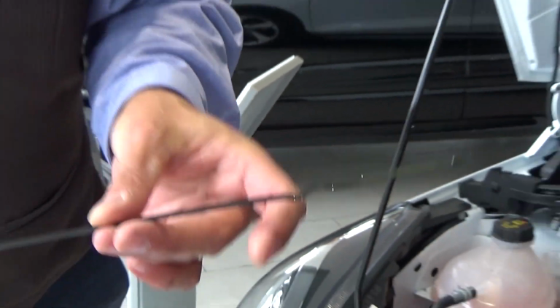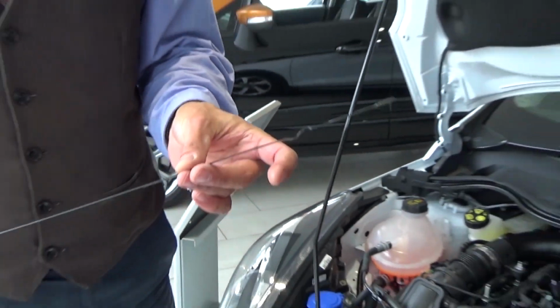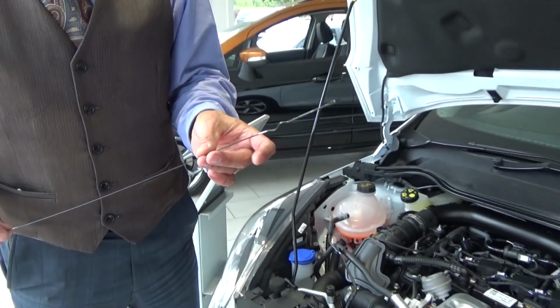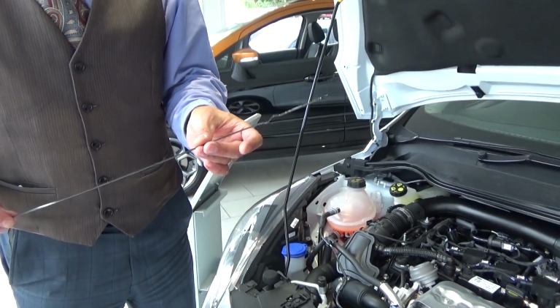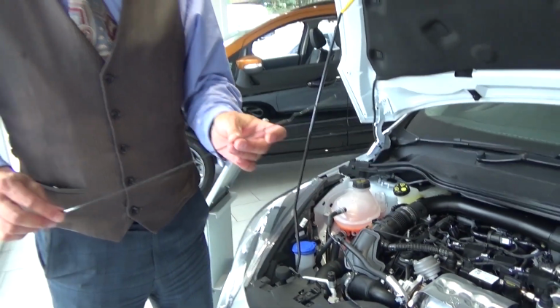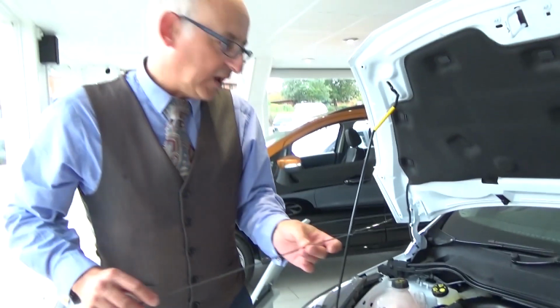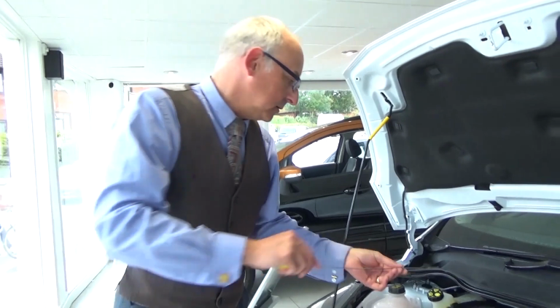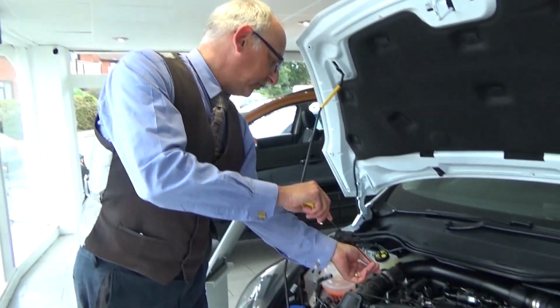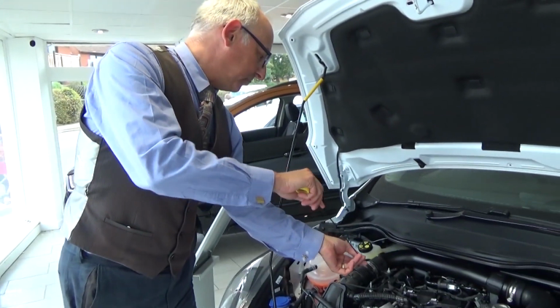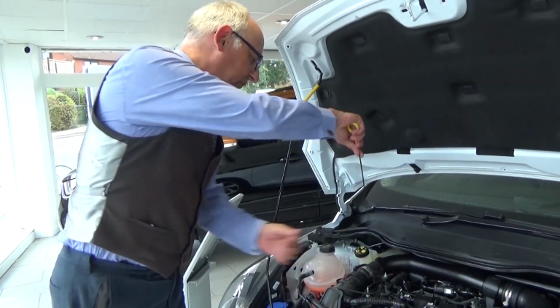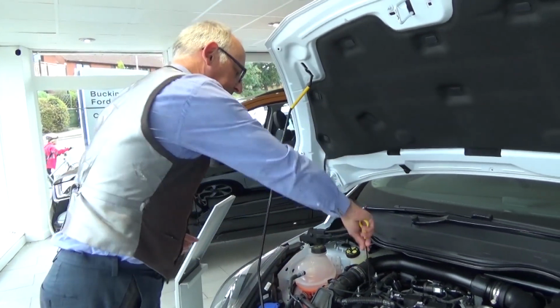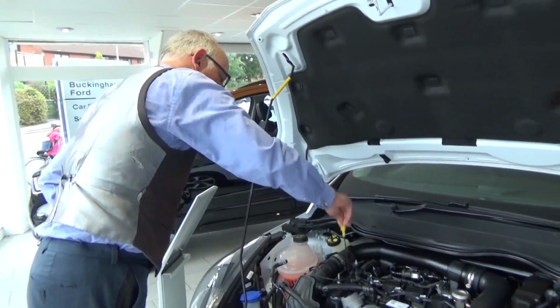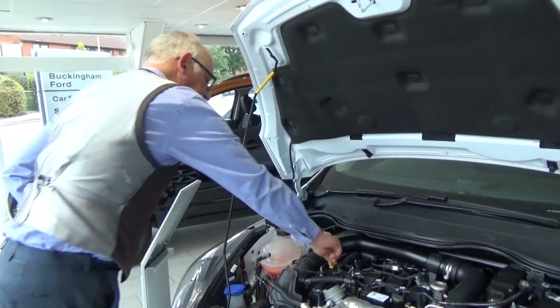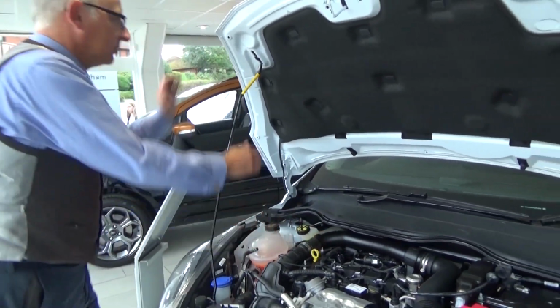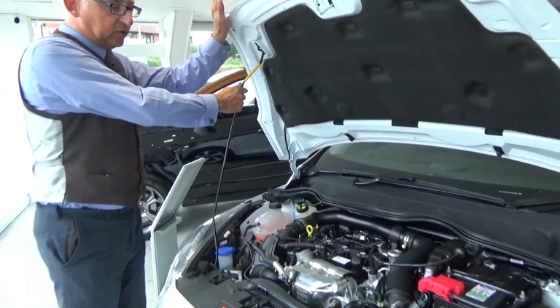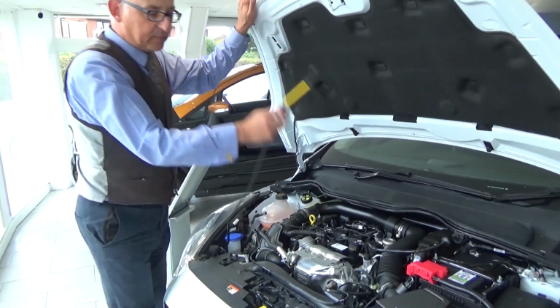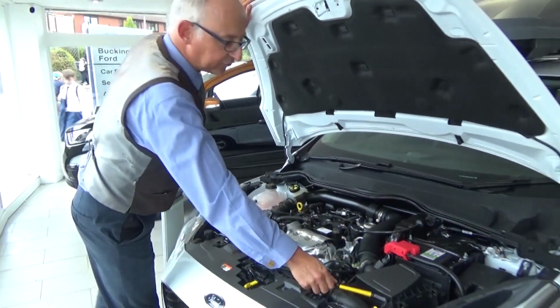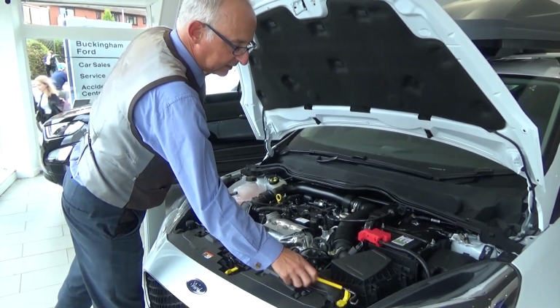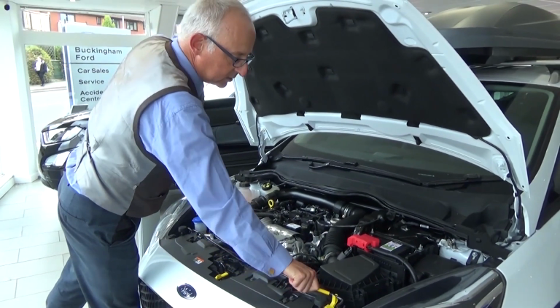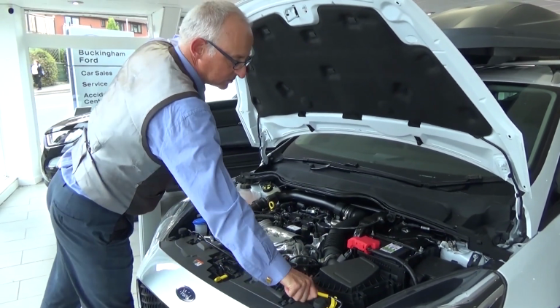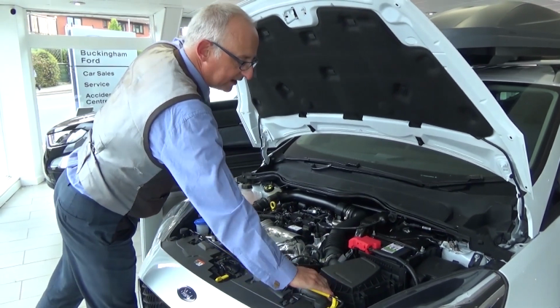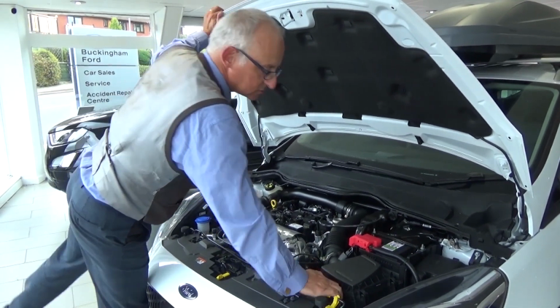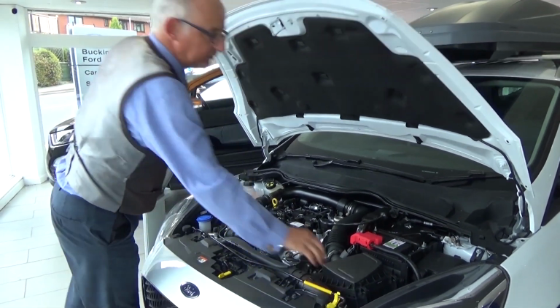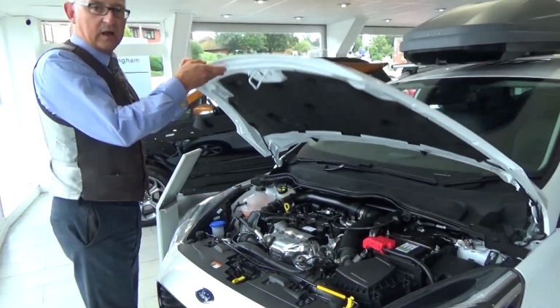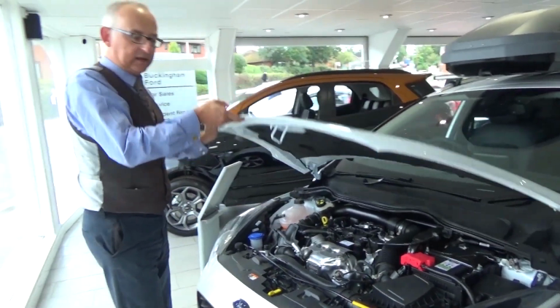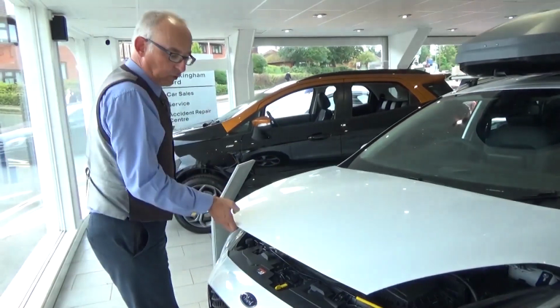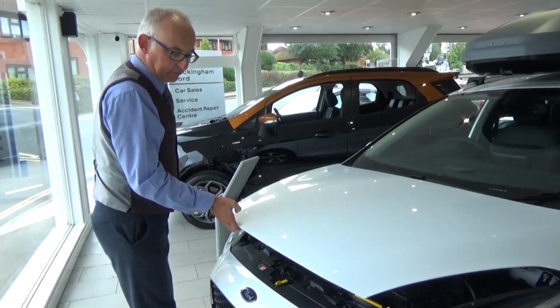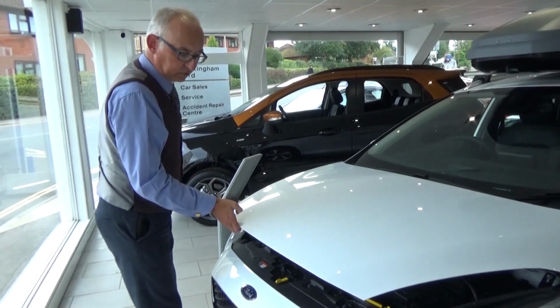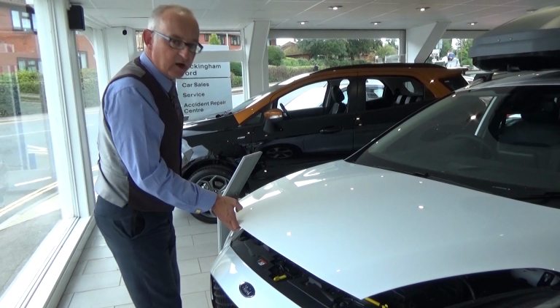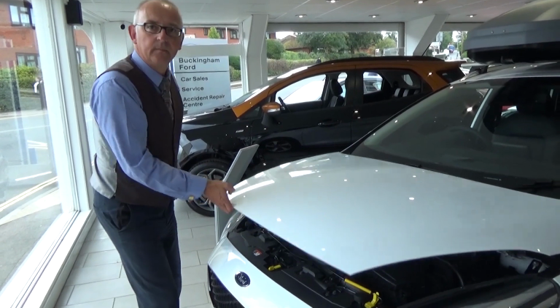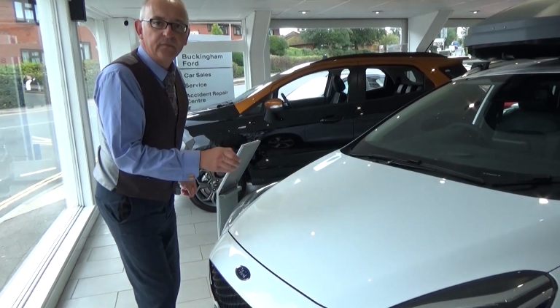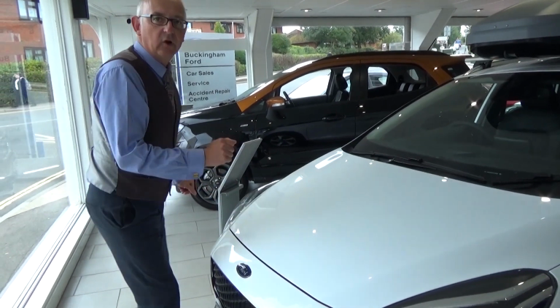It's always best to wipe that with a rag before you check. That simply goes back into the hole like that. Put the rod back in its little clip. Always when you shut the car bonnet, let it drop from about this height and it will lock off.